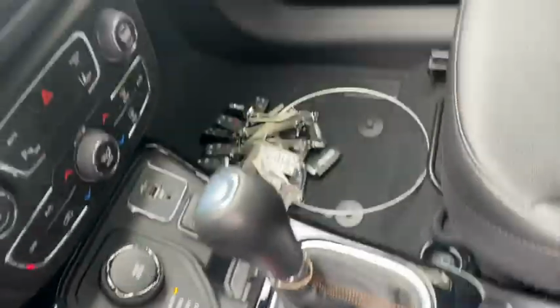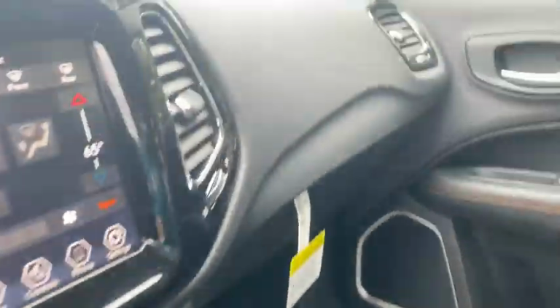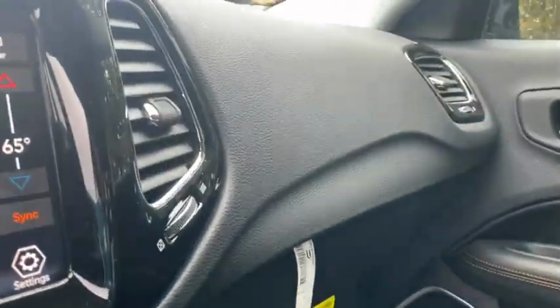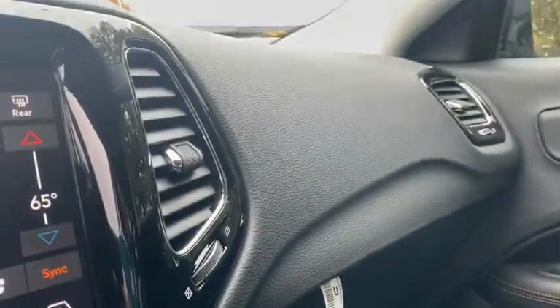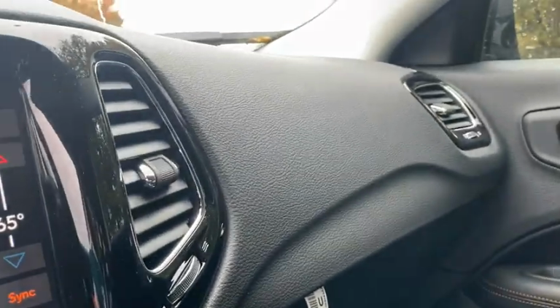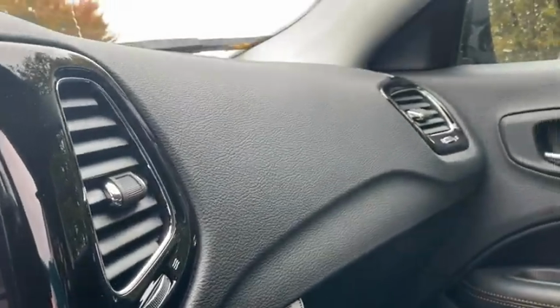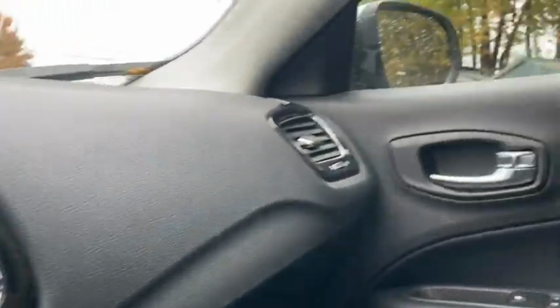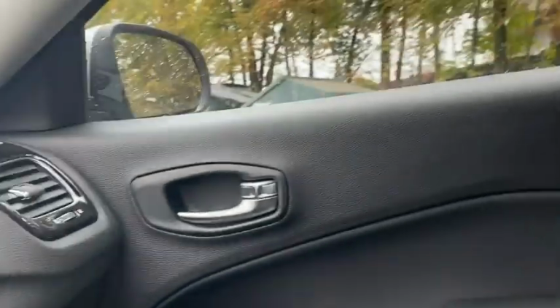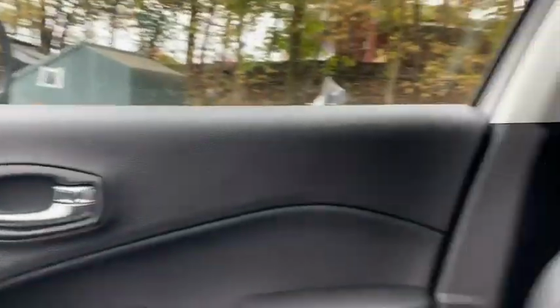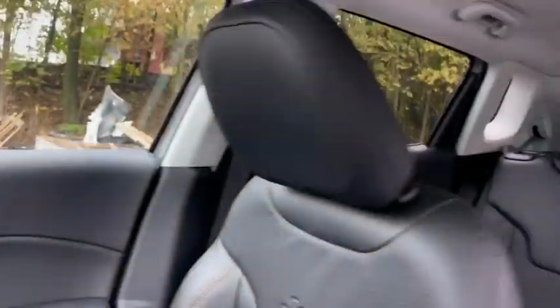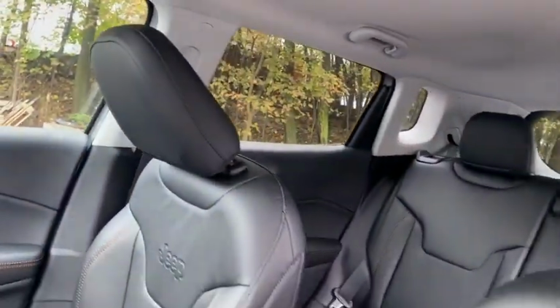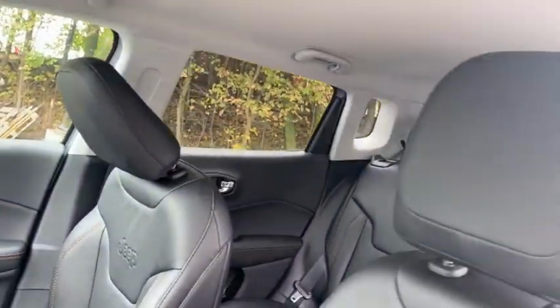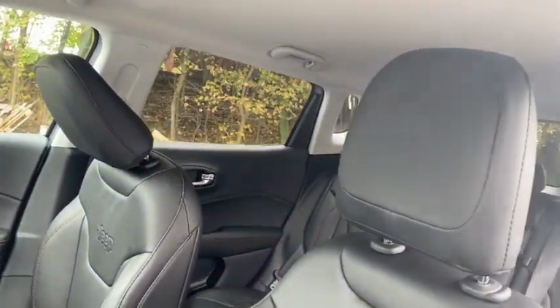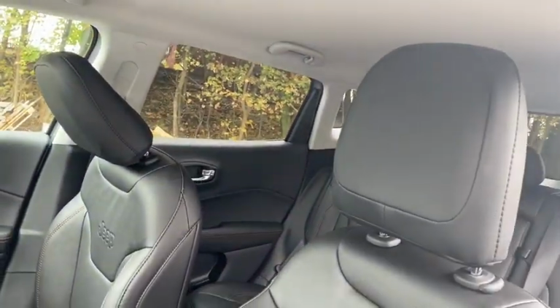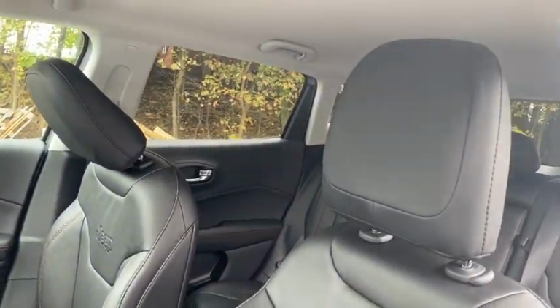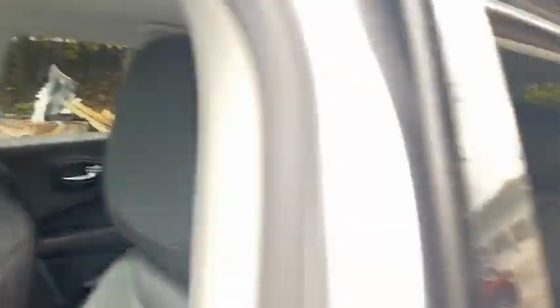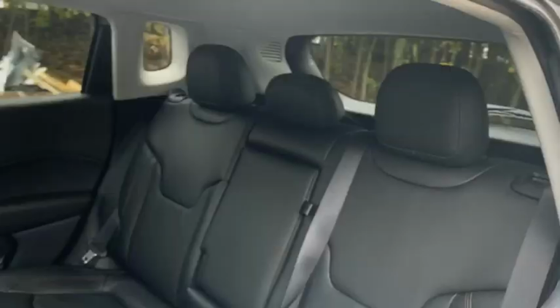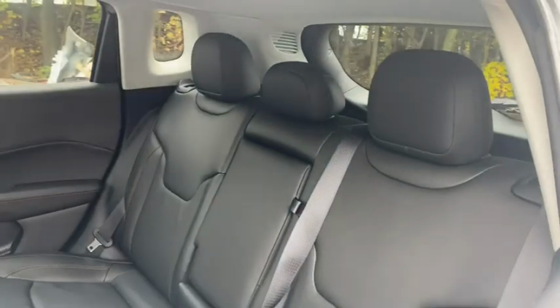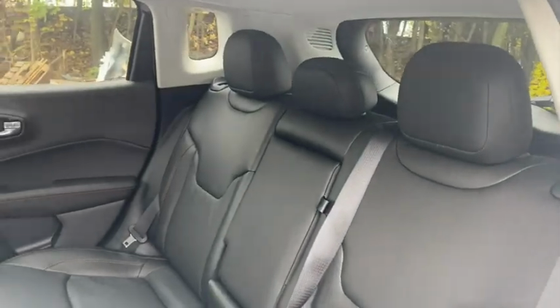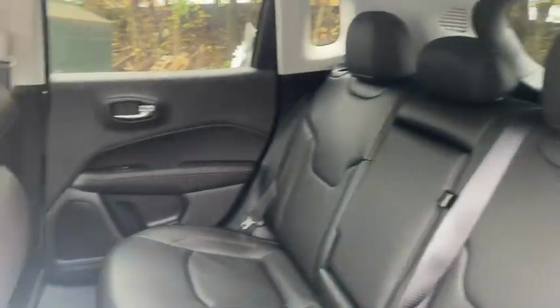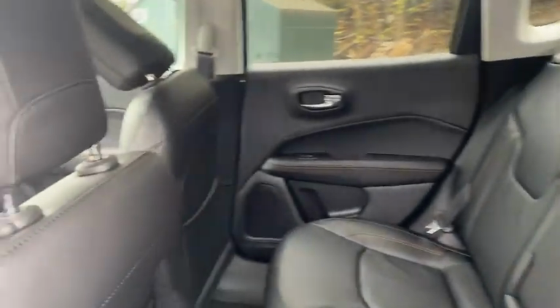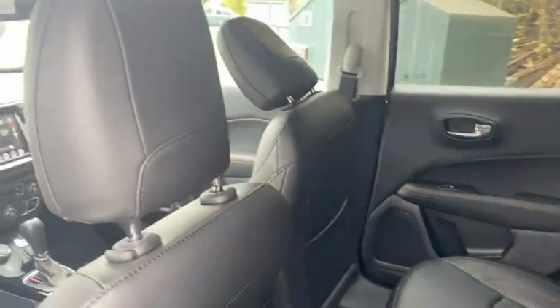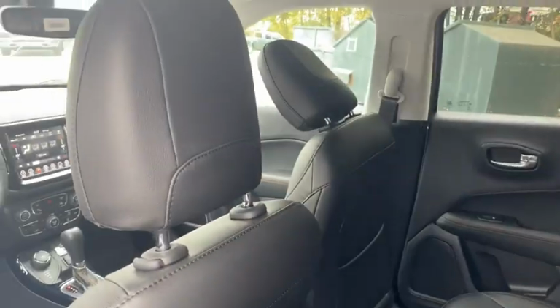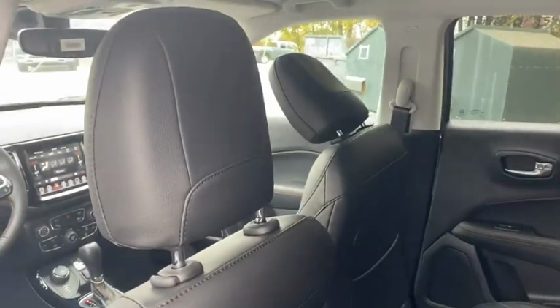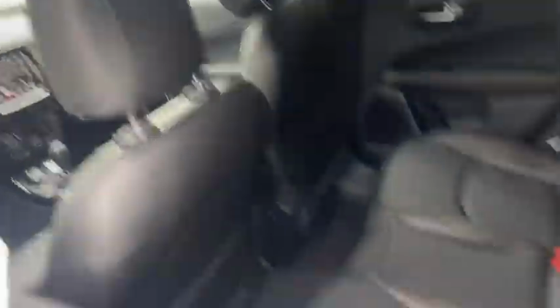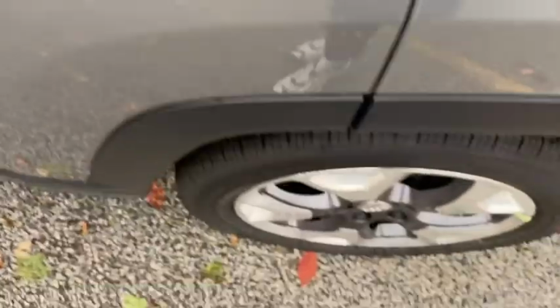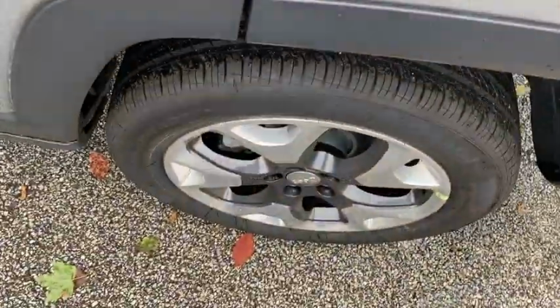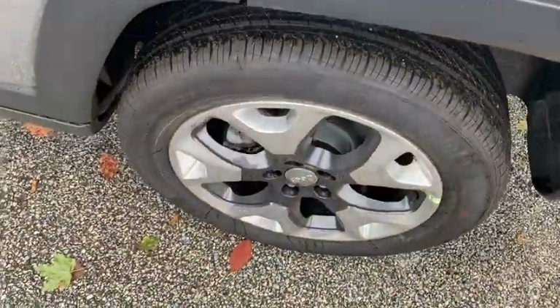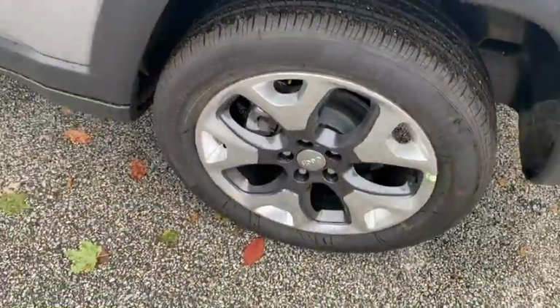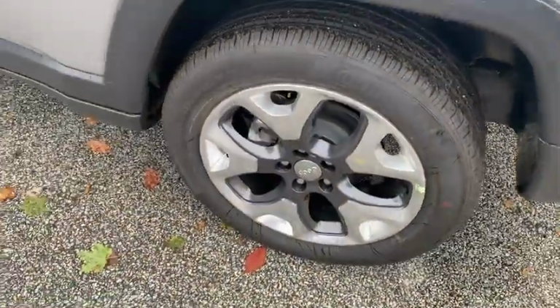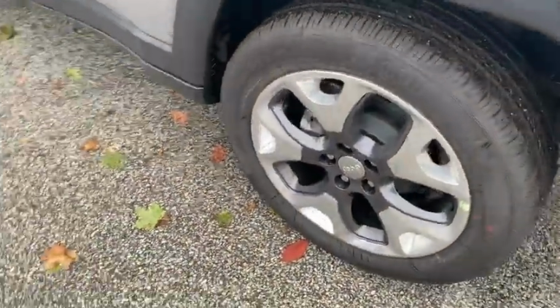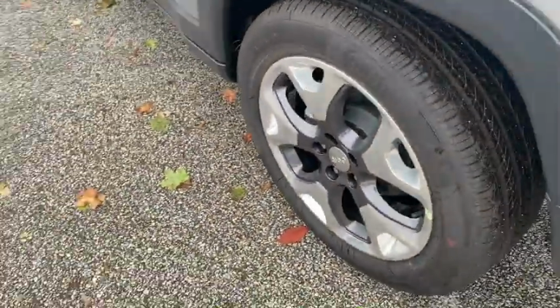Heated front seats, power windows, heated steering wheel, rear window defroster, compass, trip computer, security system, overhead console, tachometer, panic alarm, remote keyless entry.